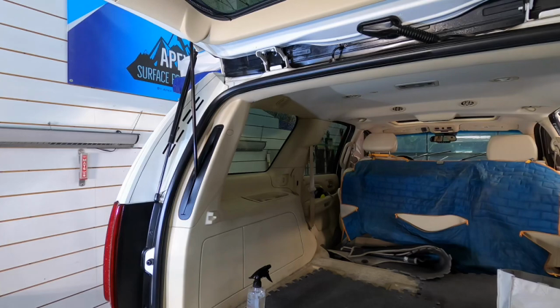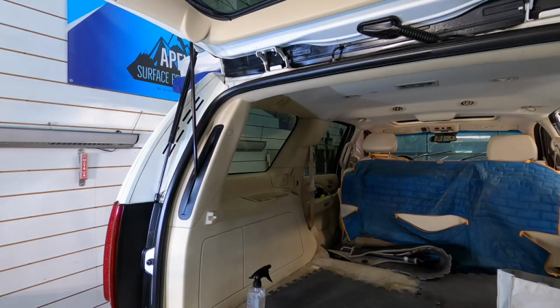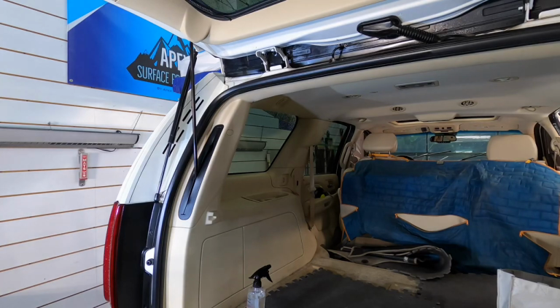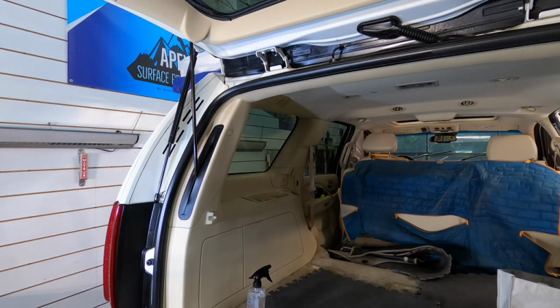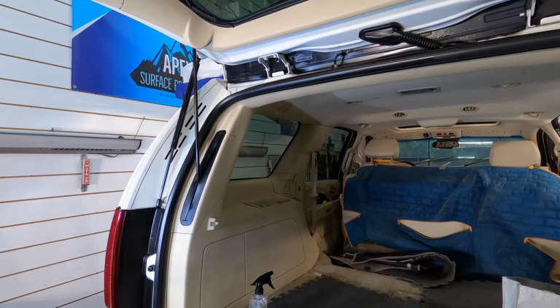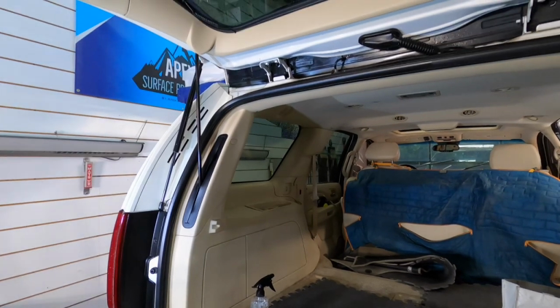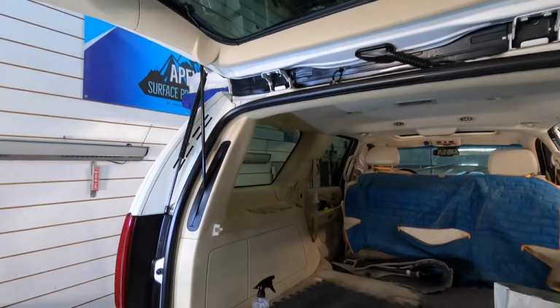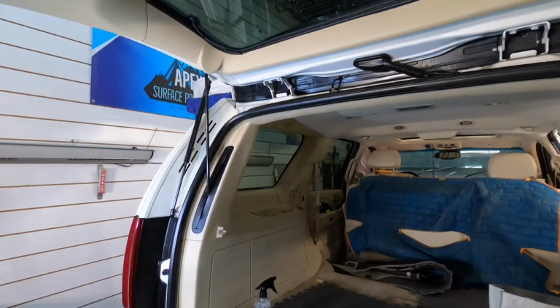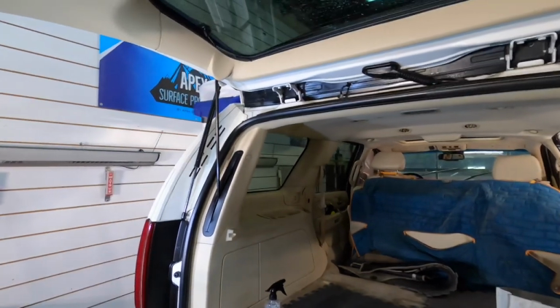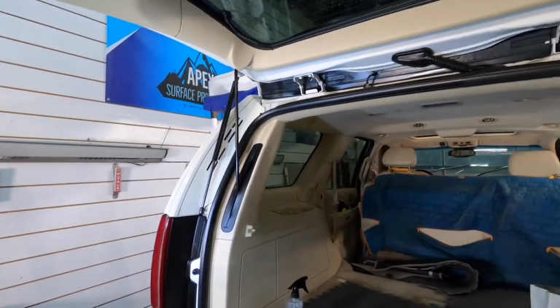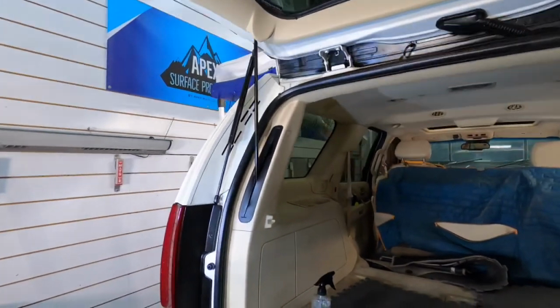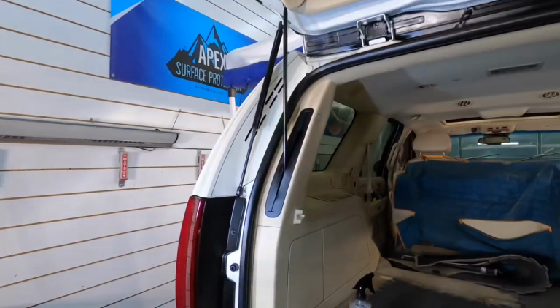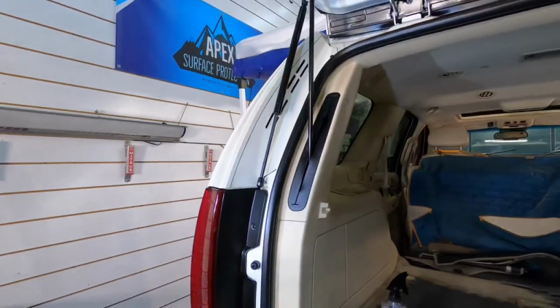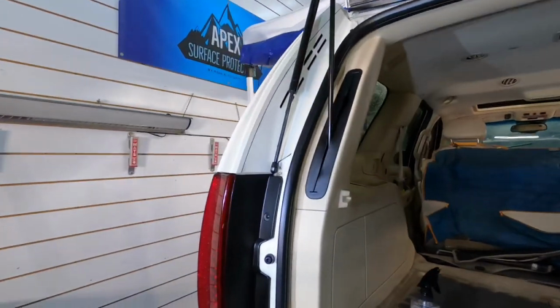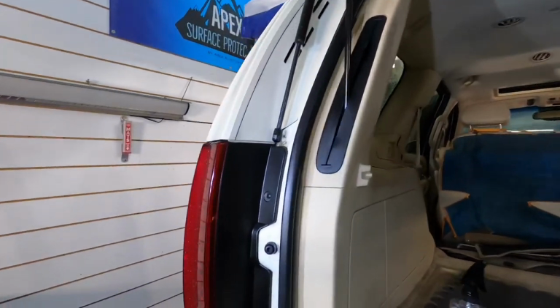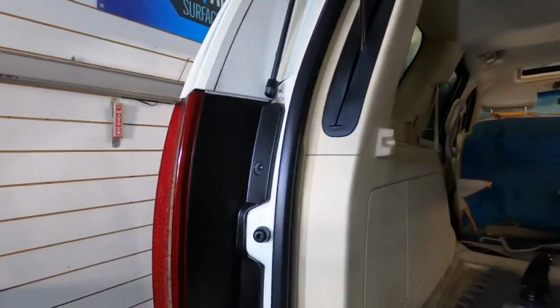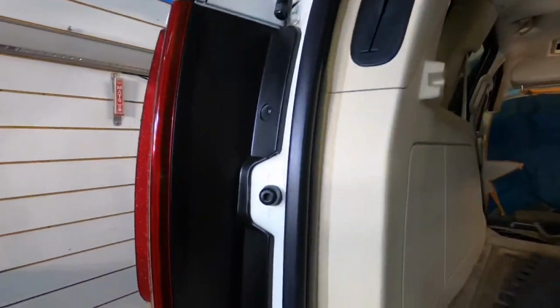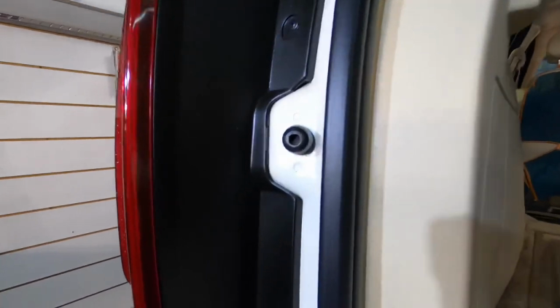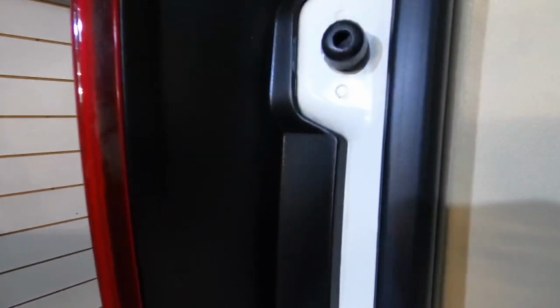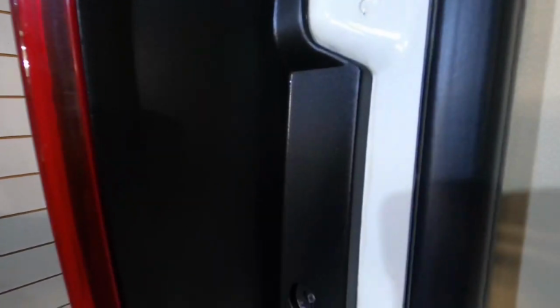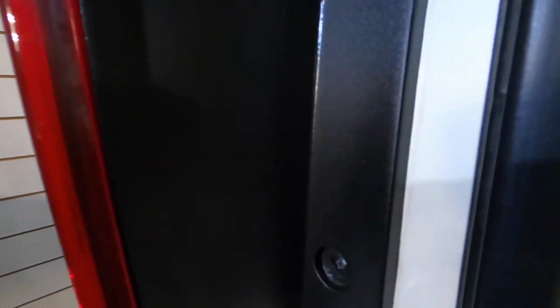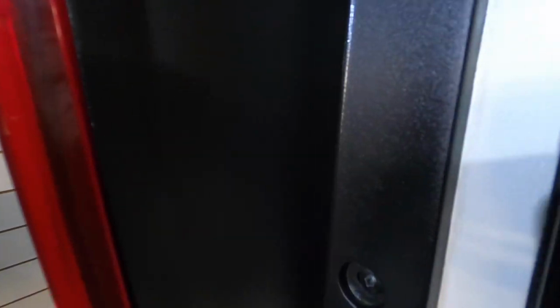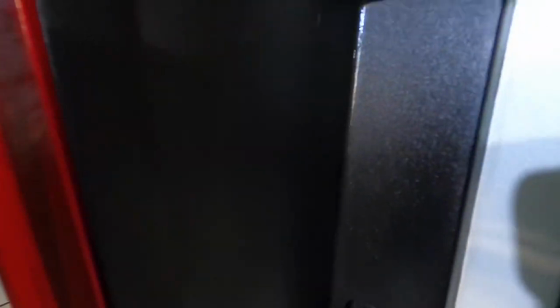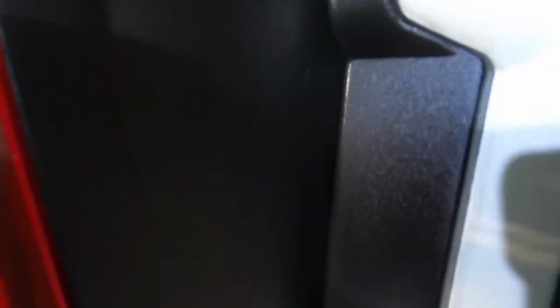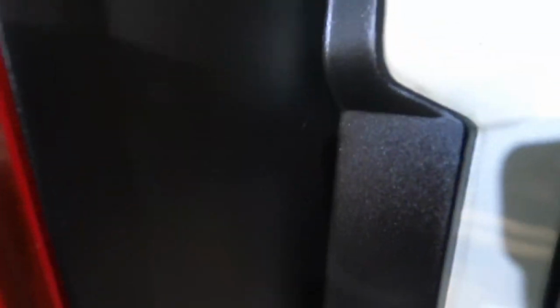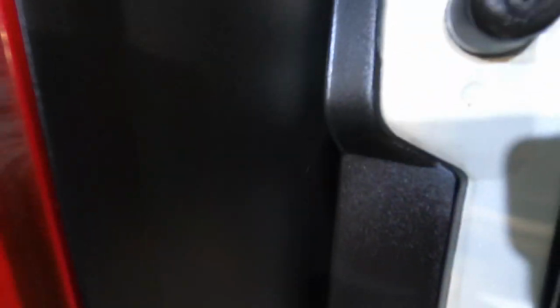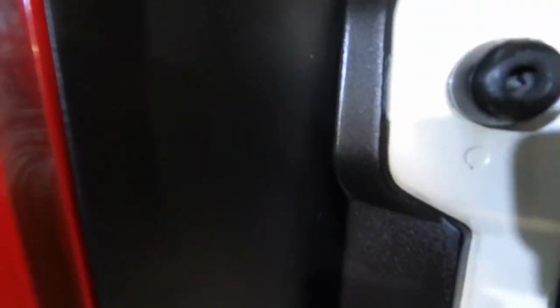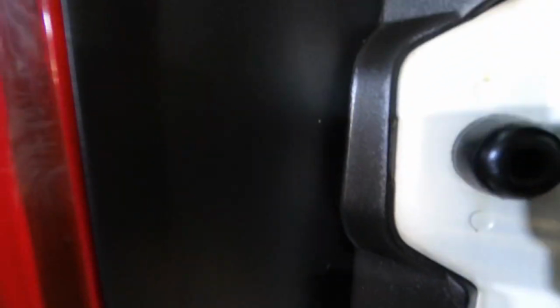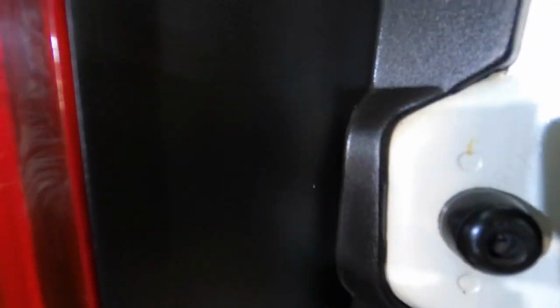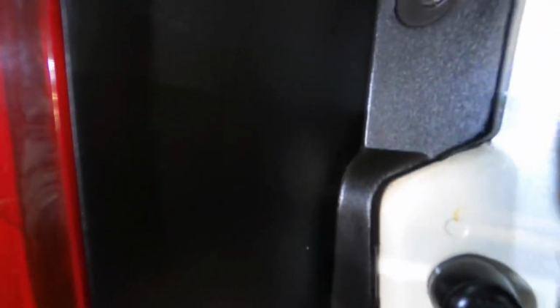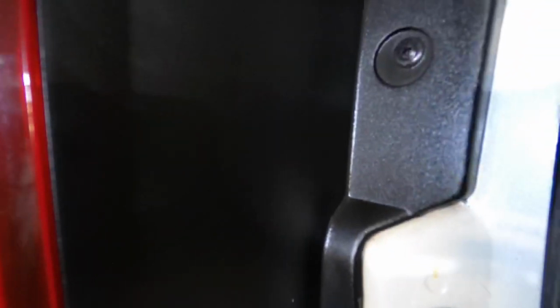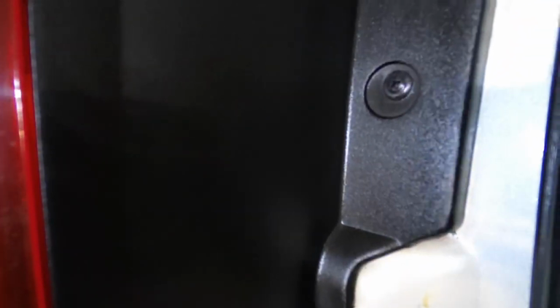Once you have these areas cleaned up, it is quick and easy to condition and protect them. You will be around the car rather quickly, and it looks fantastic so far.